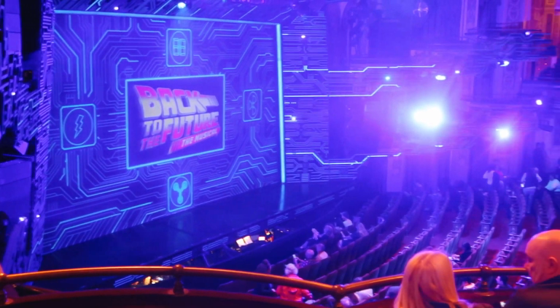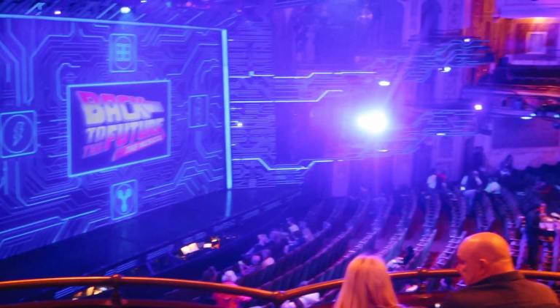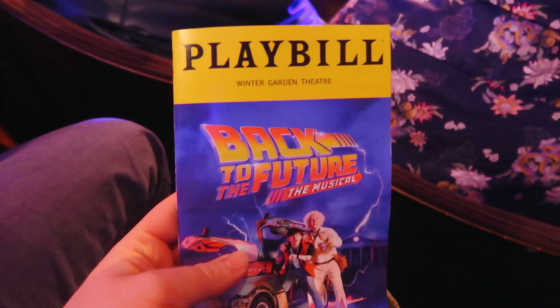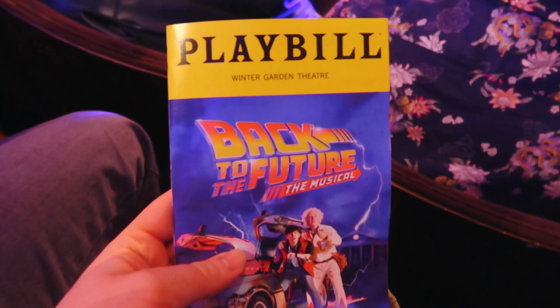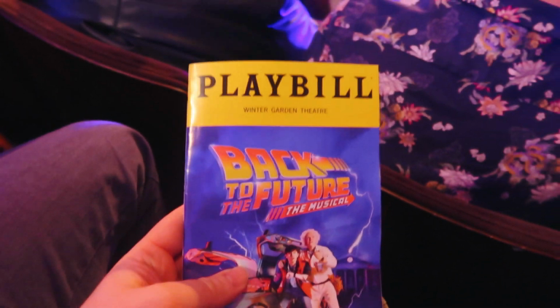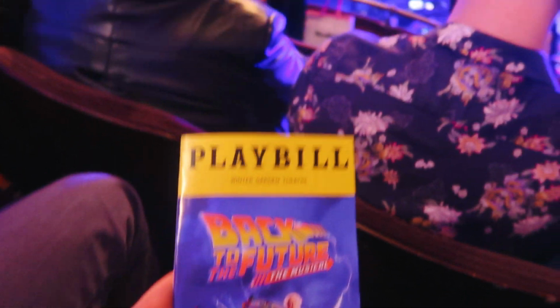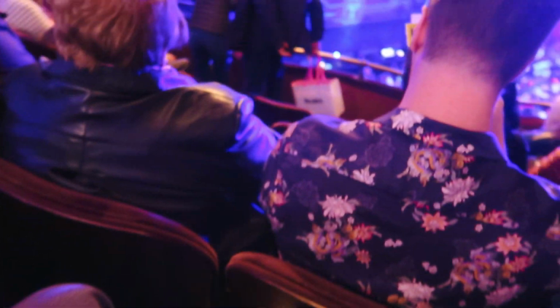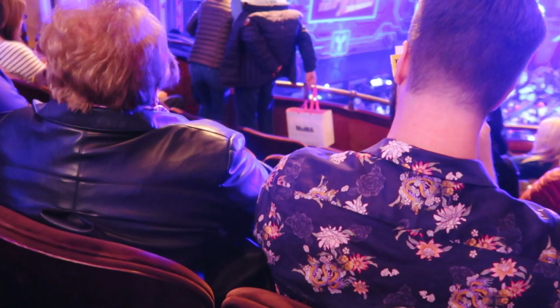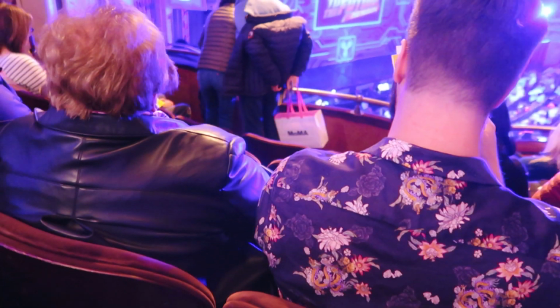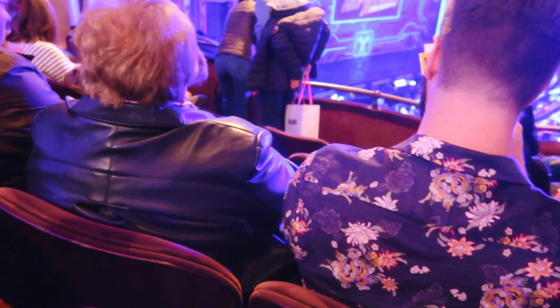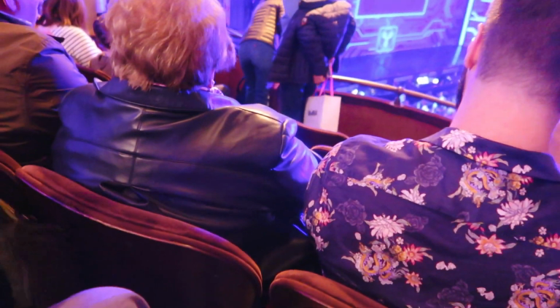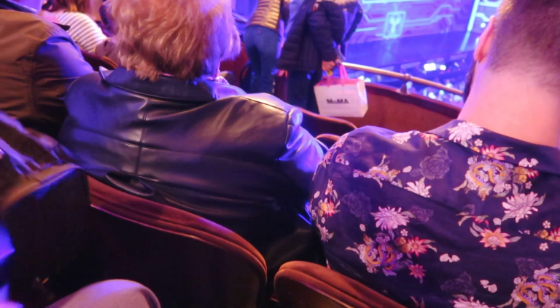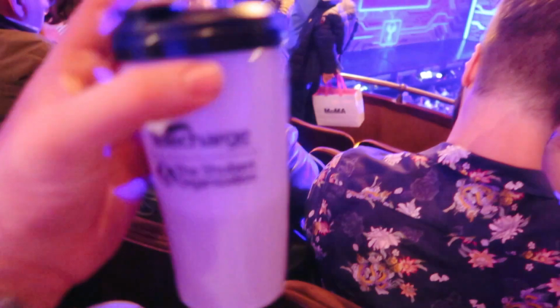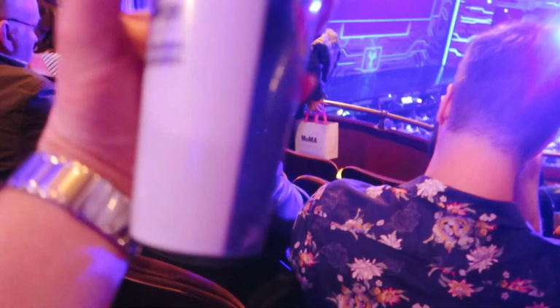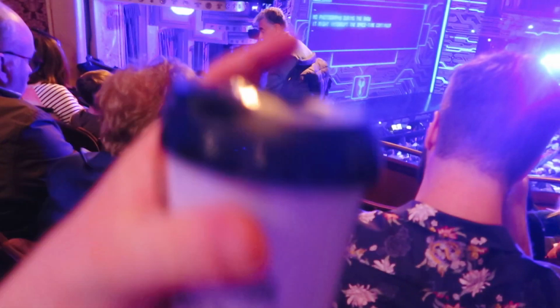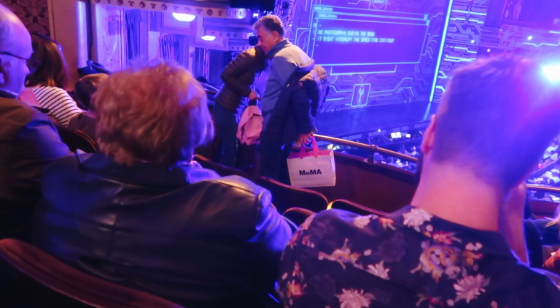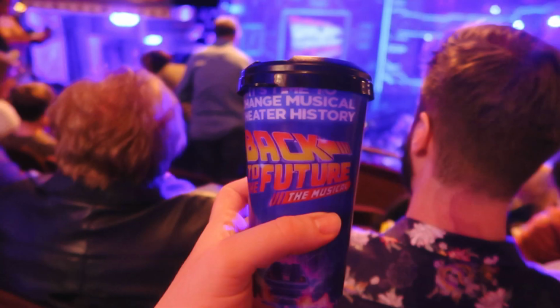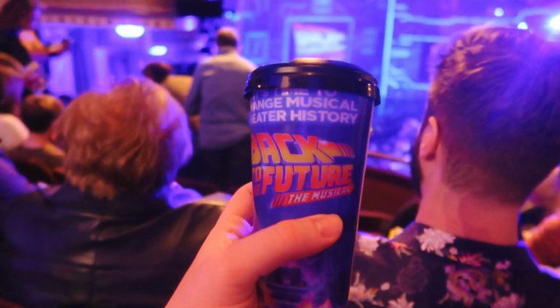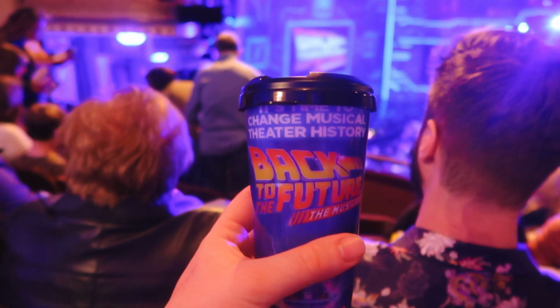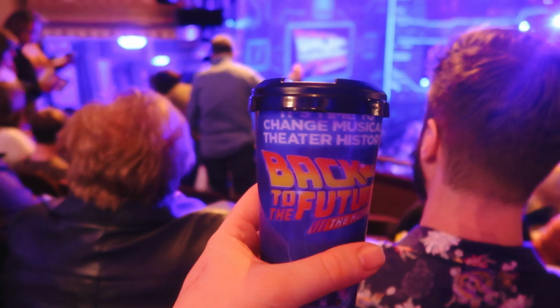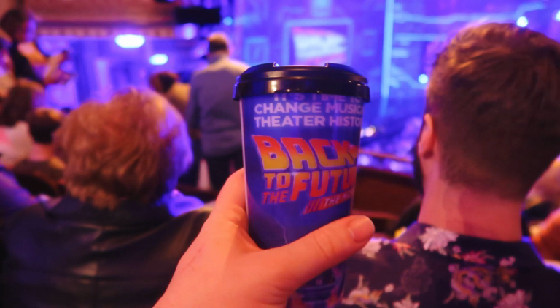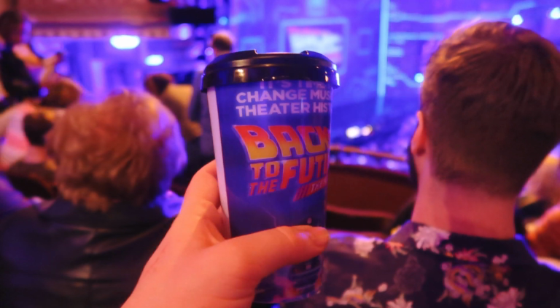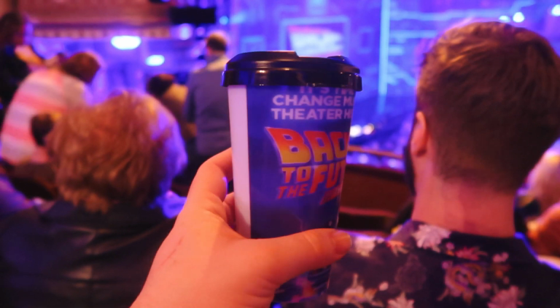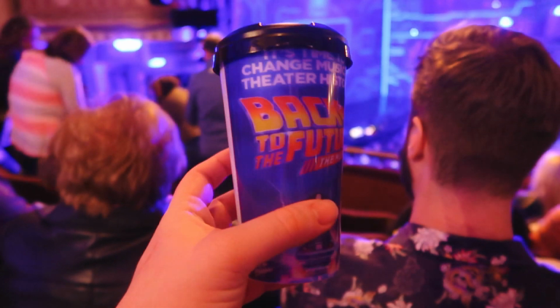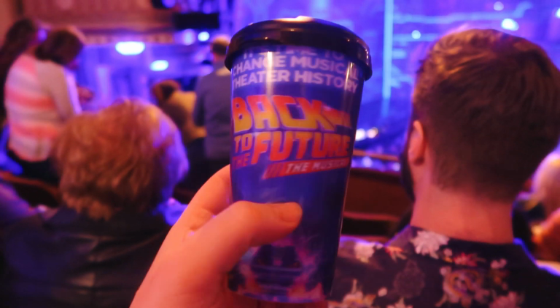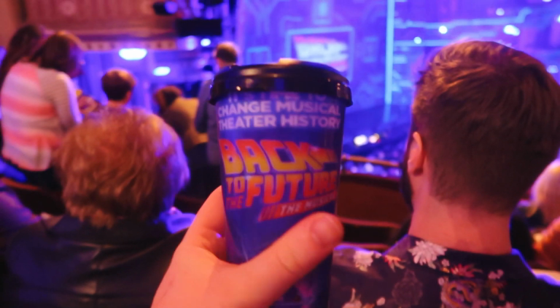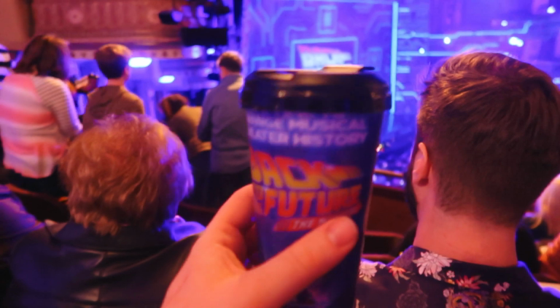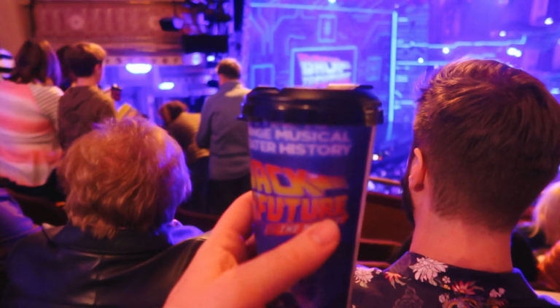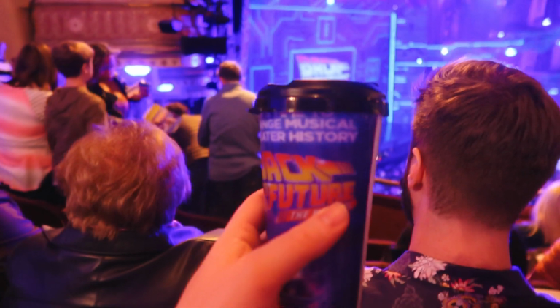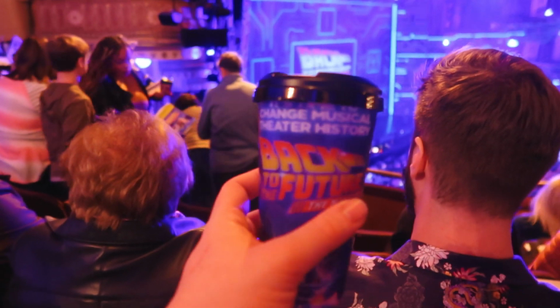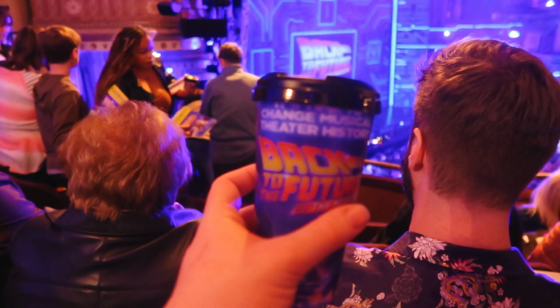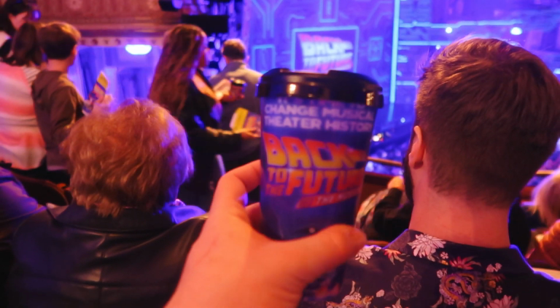We've got the Playbill and we've got the most expensive beer in all the land - a branded cup which we get to take home, just as well, because the round was about $50.